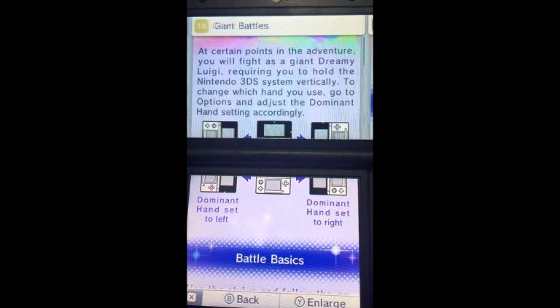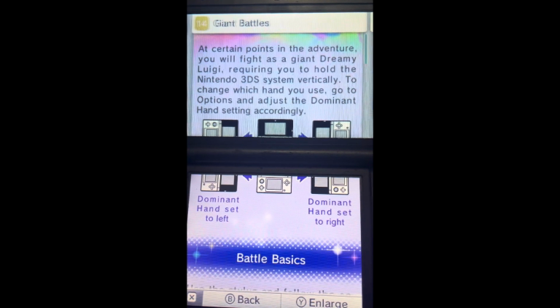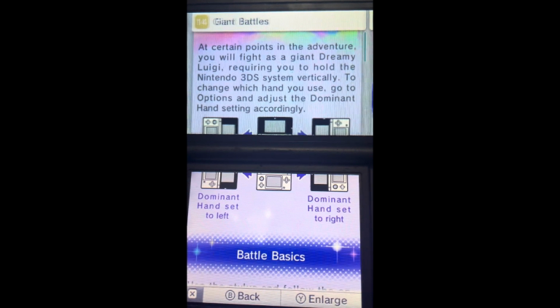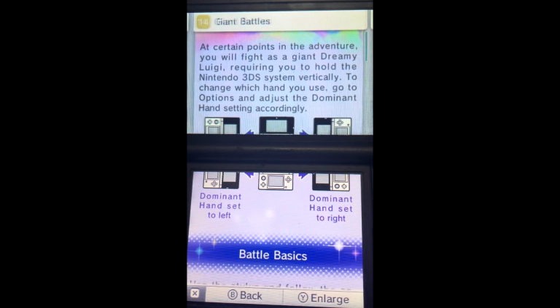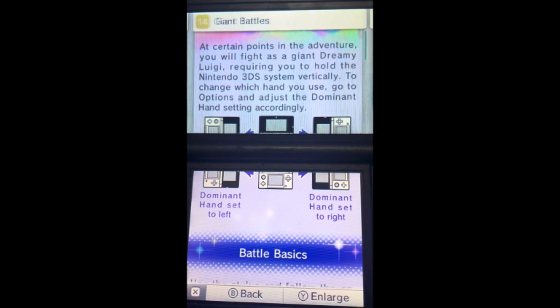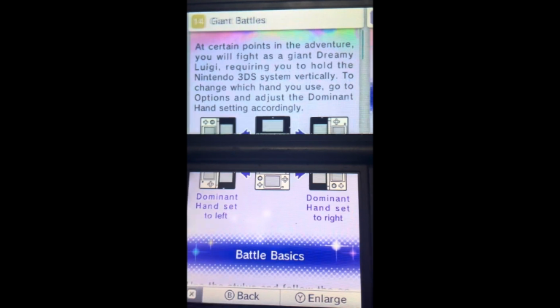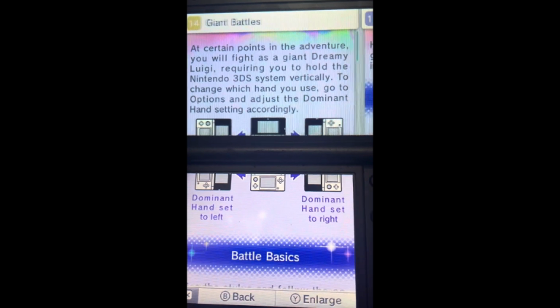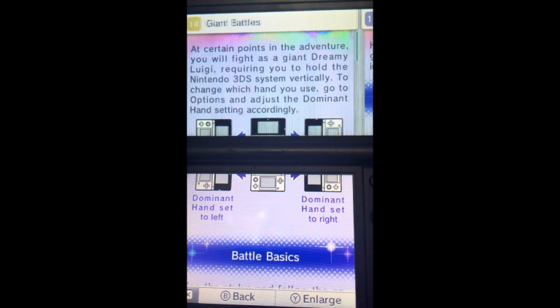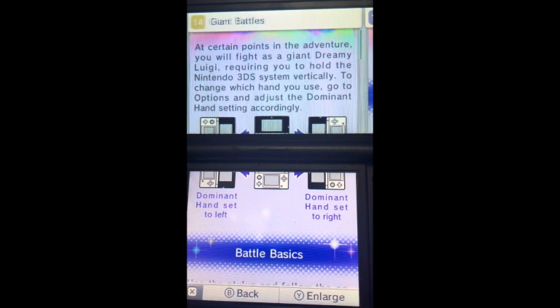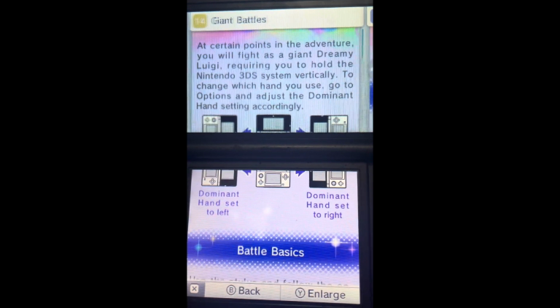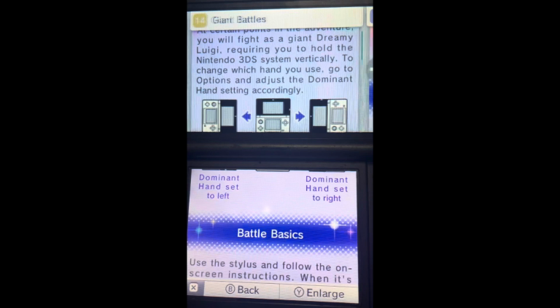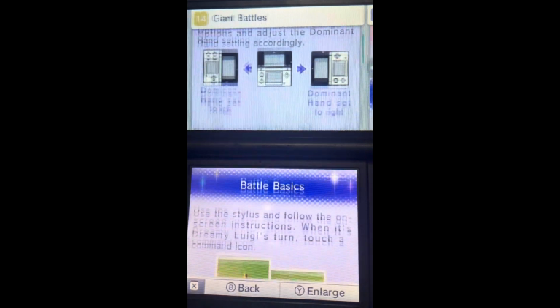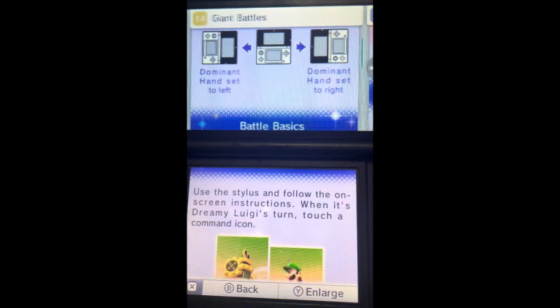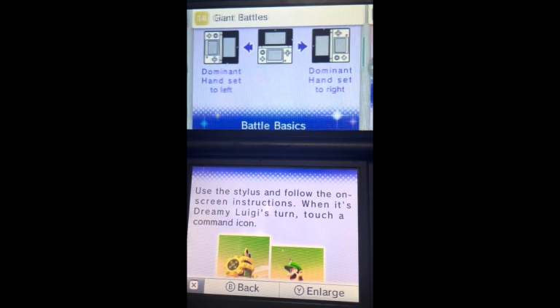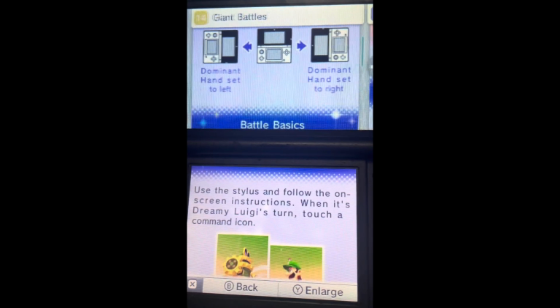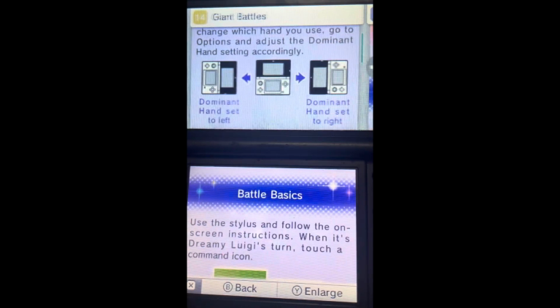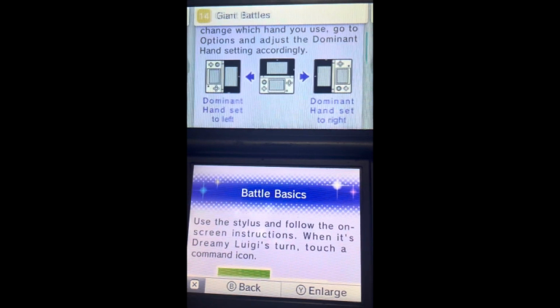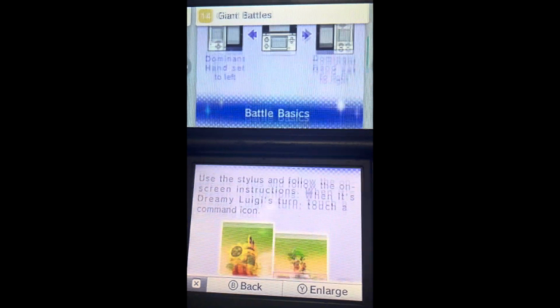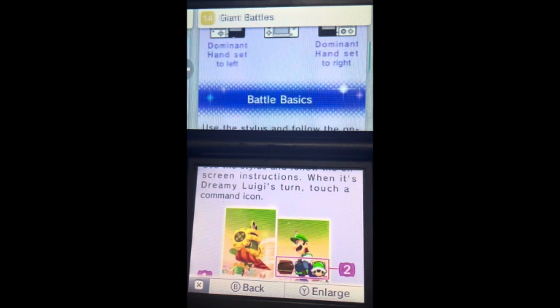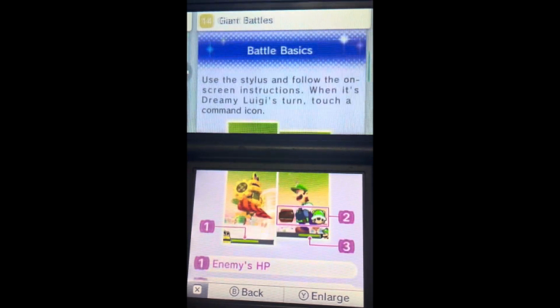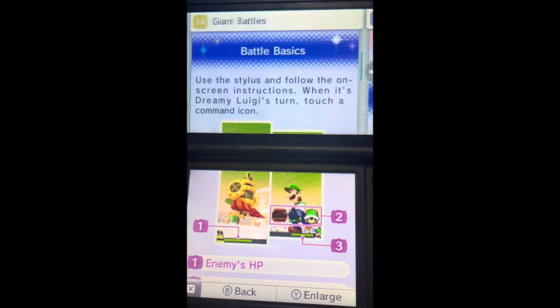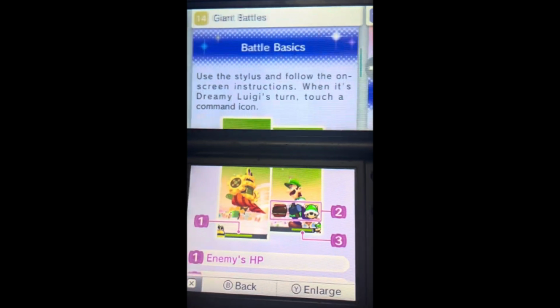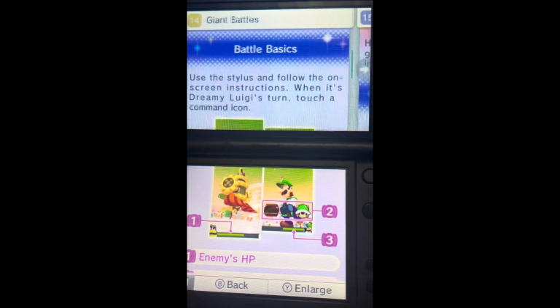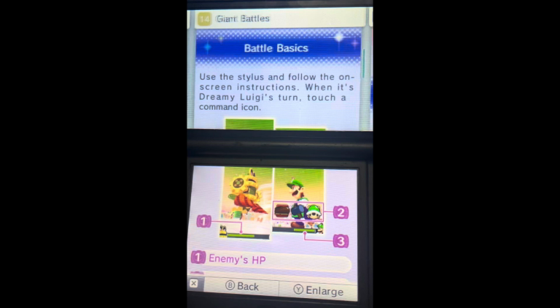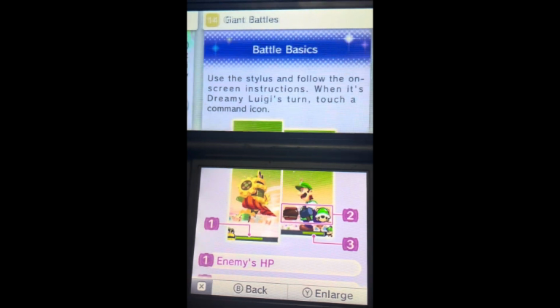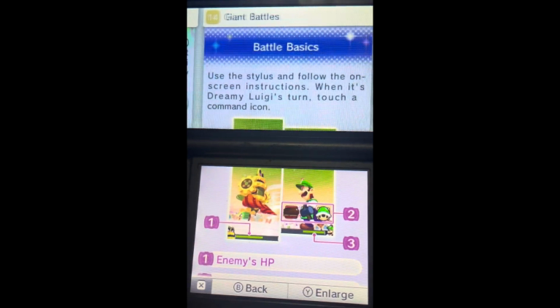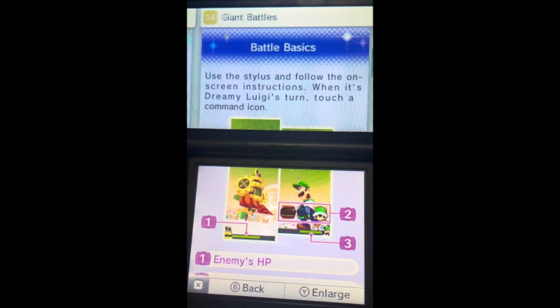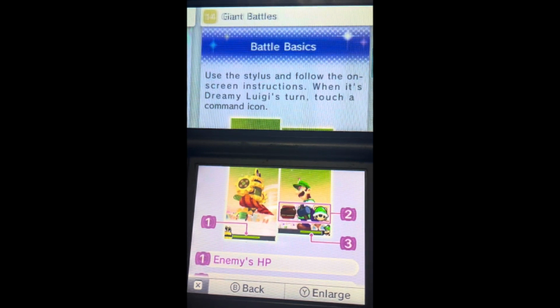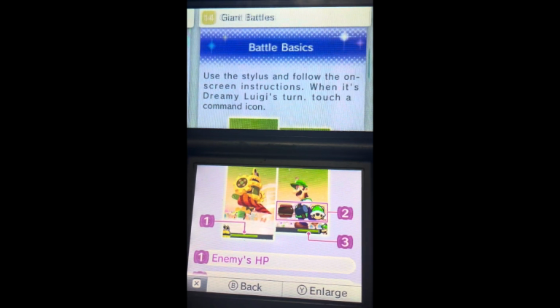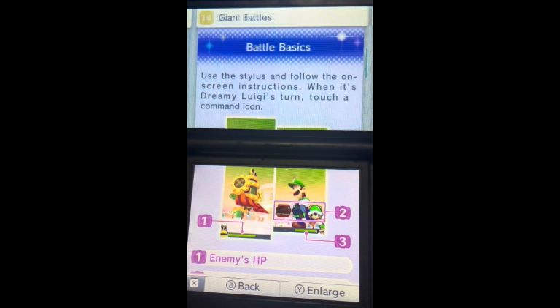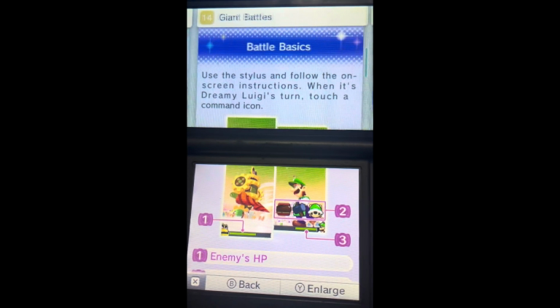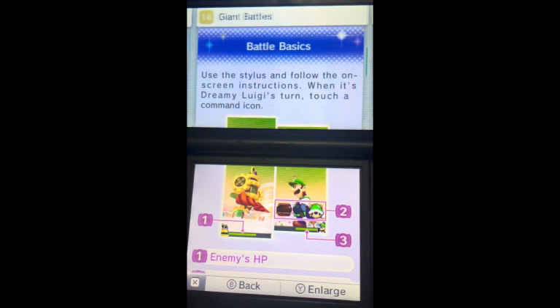To change your future handy, use golden options to adjust the downhand currently. Use the stylus and follow the on-screen instructions. When the Dream Returns has a command icon.